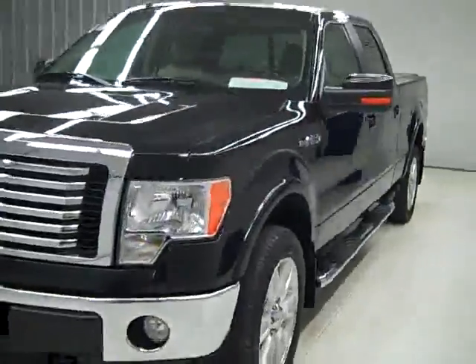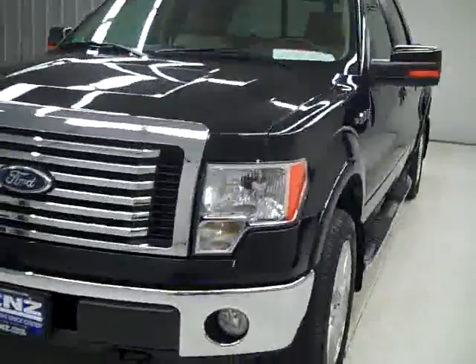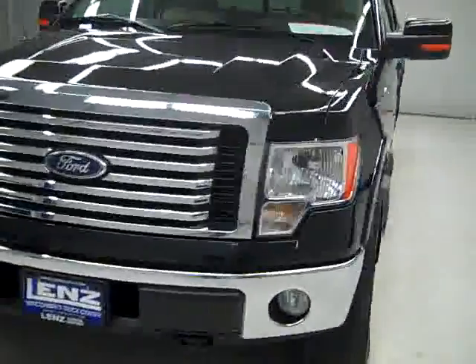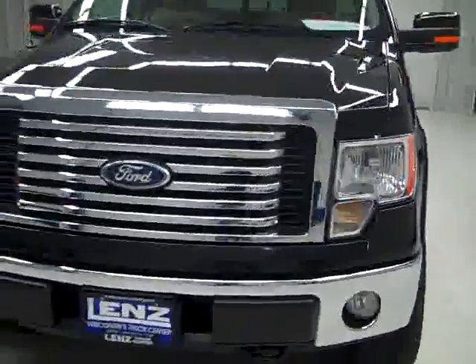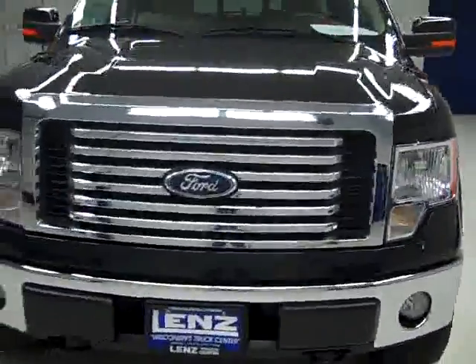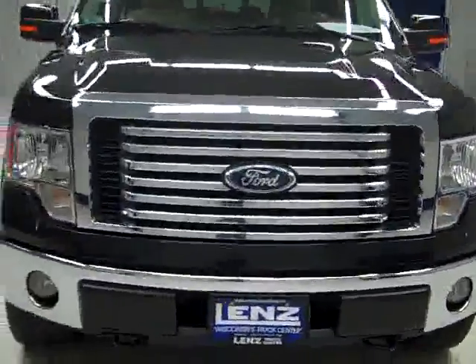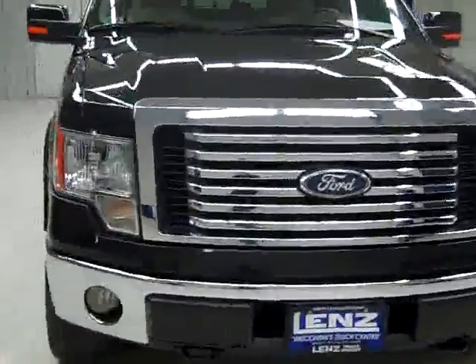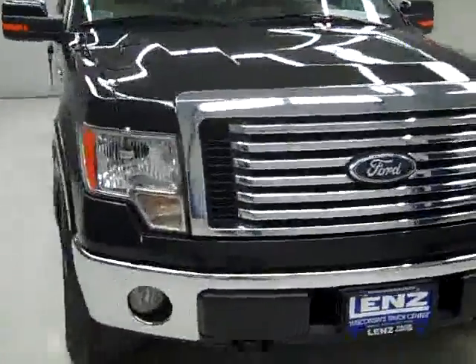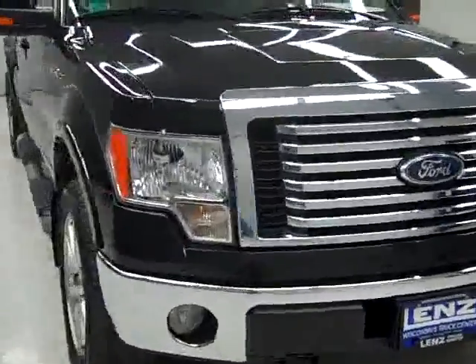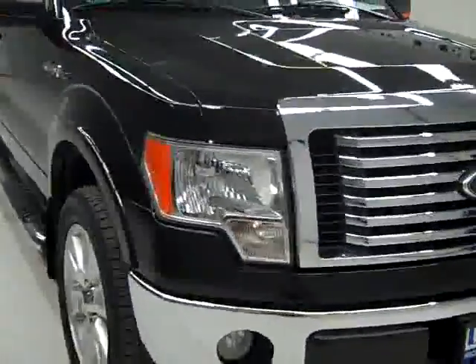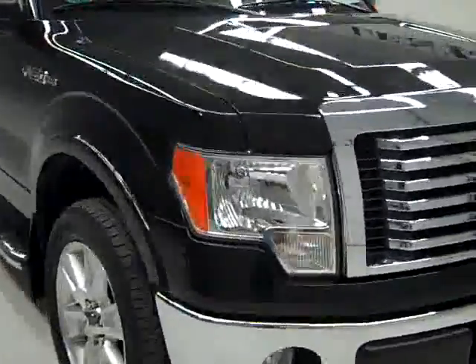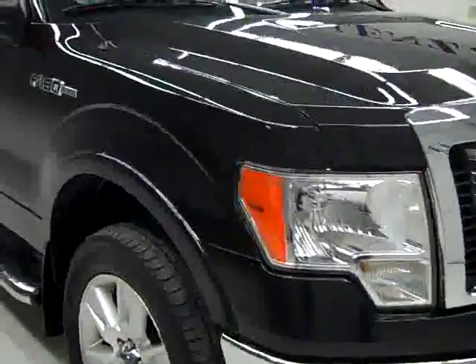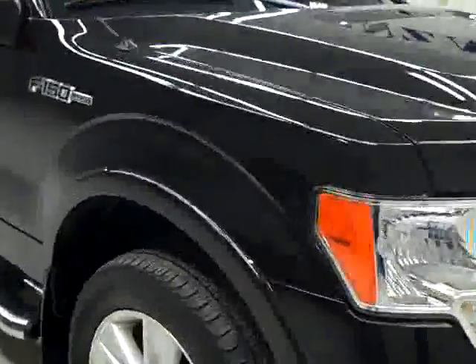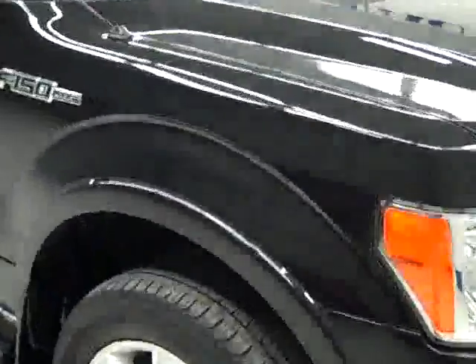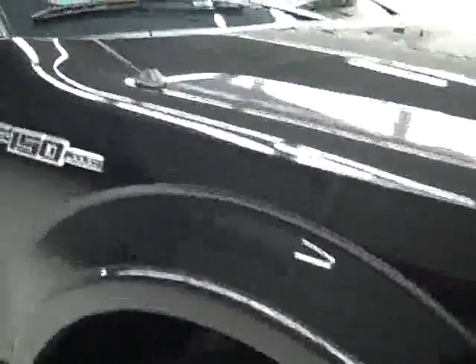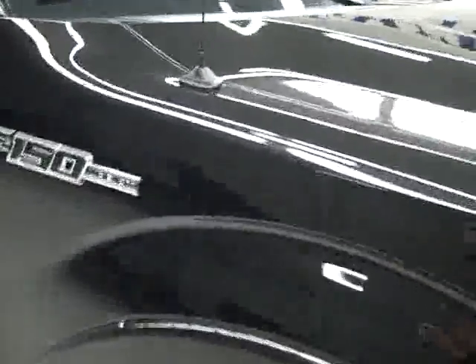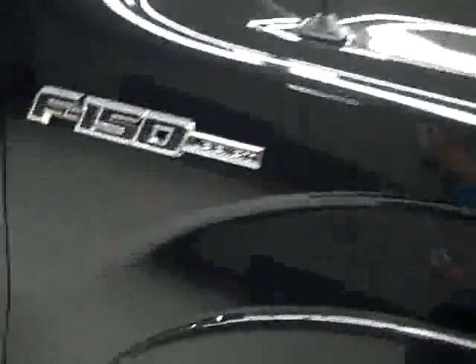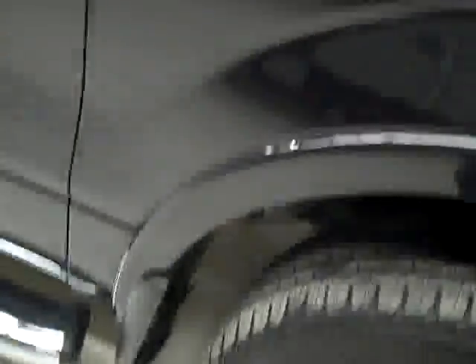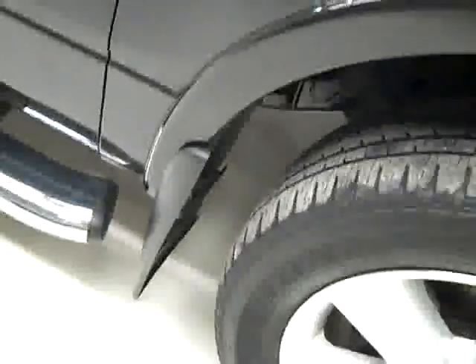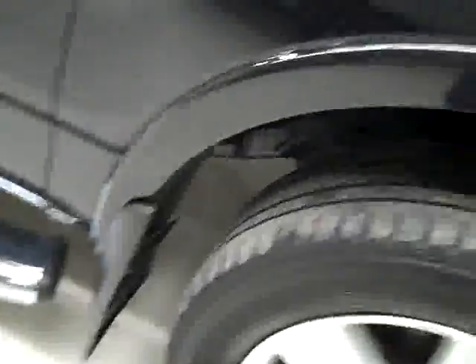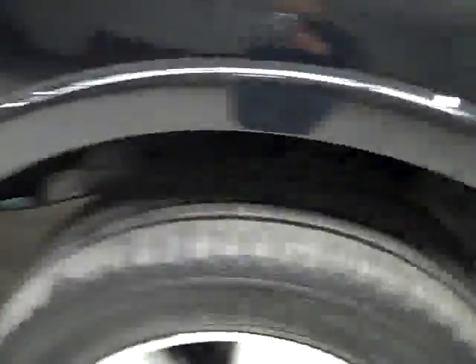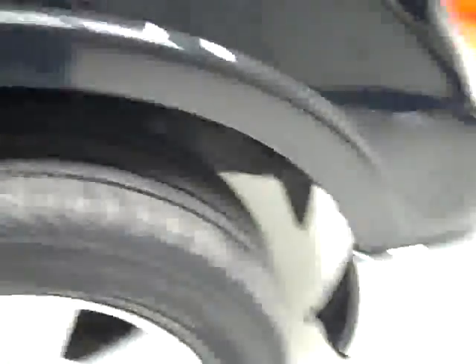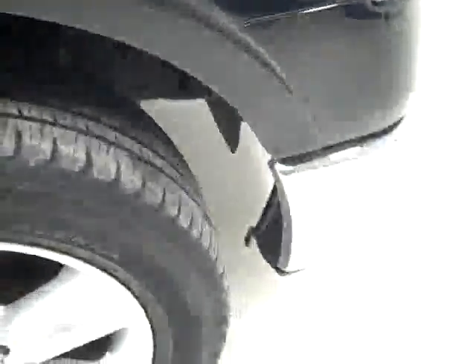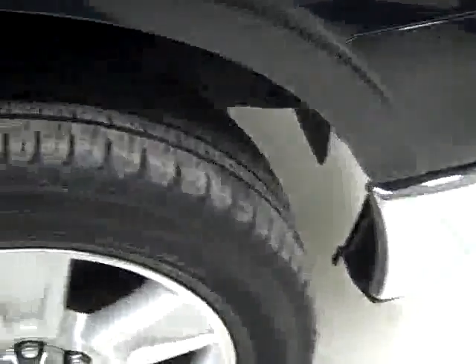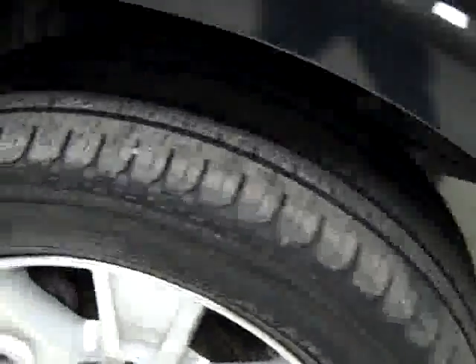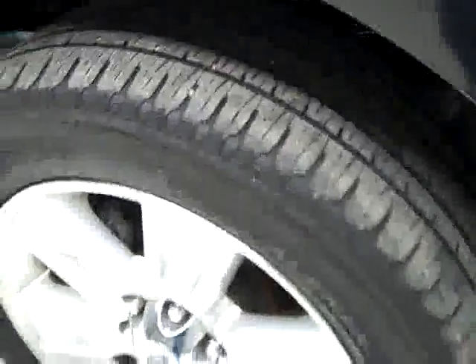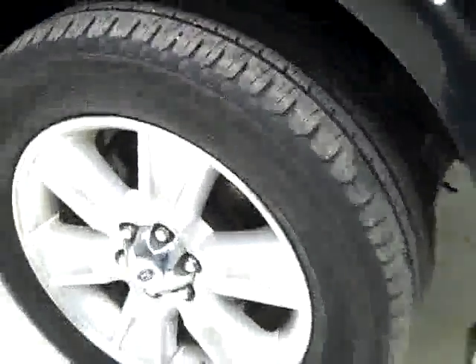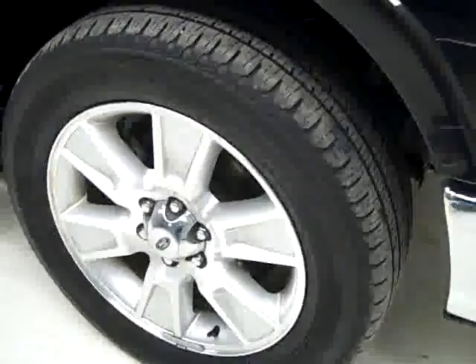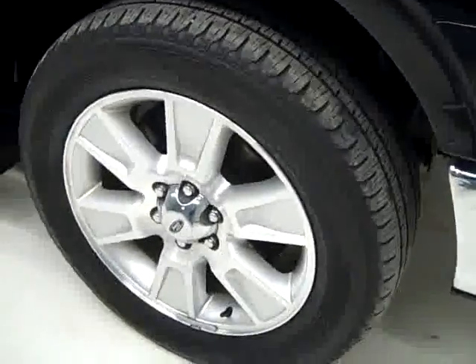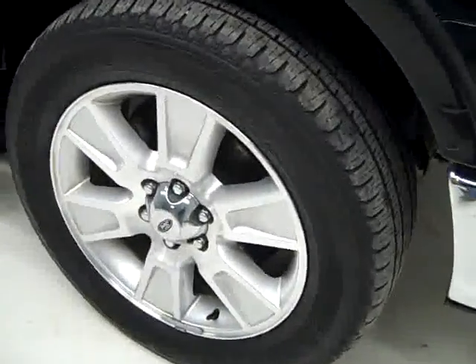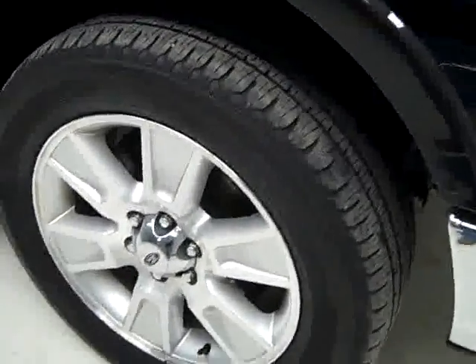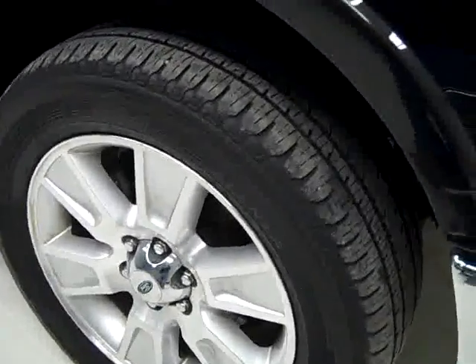This is stock number K1430E, a 2010 Ford F-150 crew cab short box — that's a six and a half foot box — lariat package, tuxedo black is the color, 34,000 miles, 5.4 liter V8 engine.